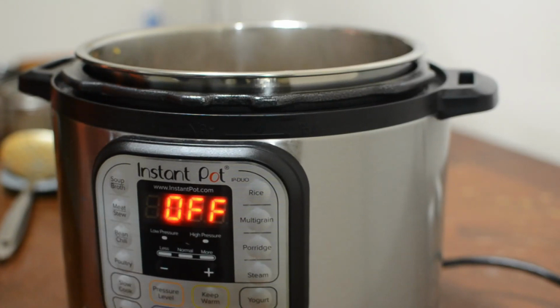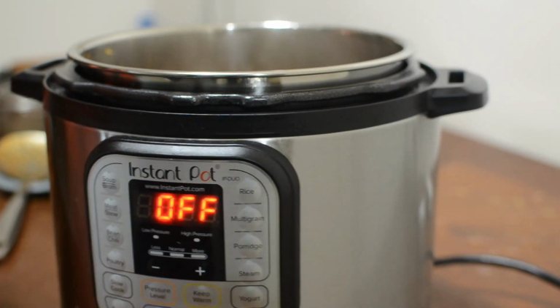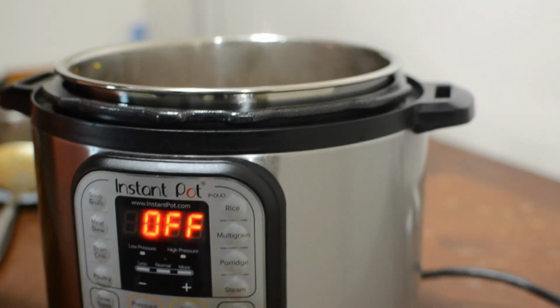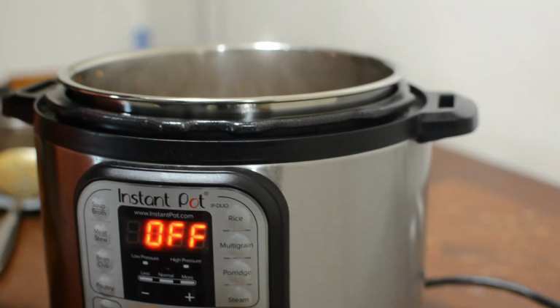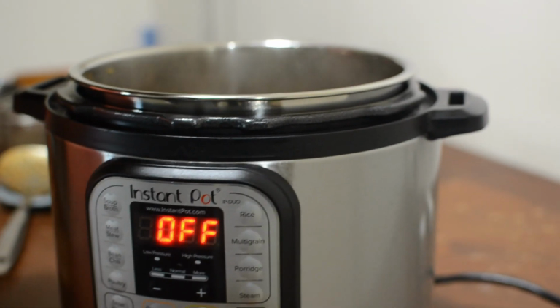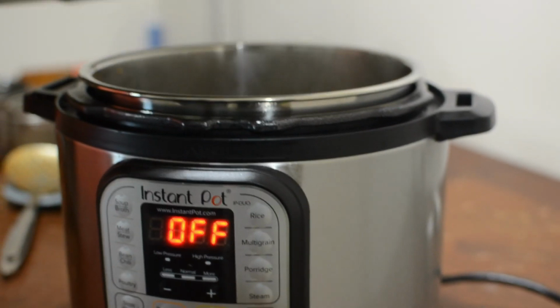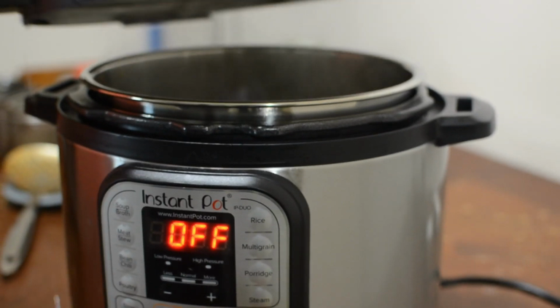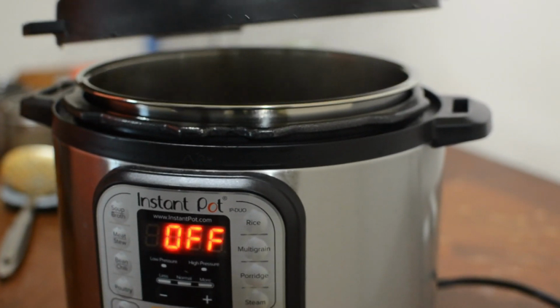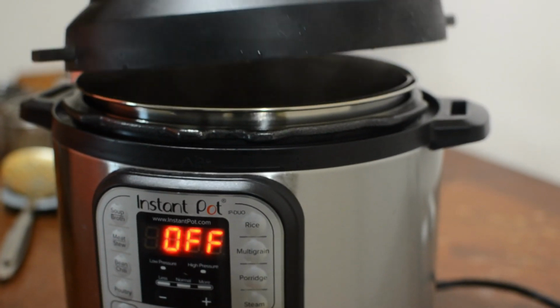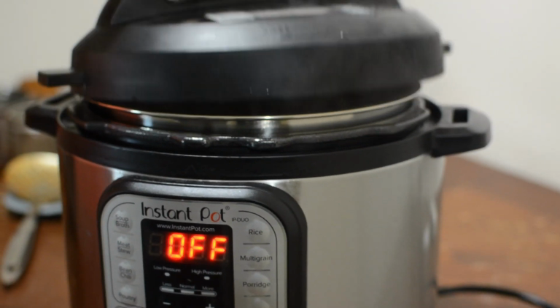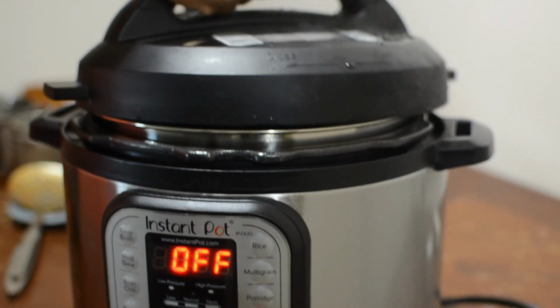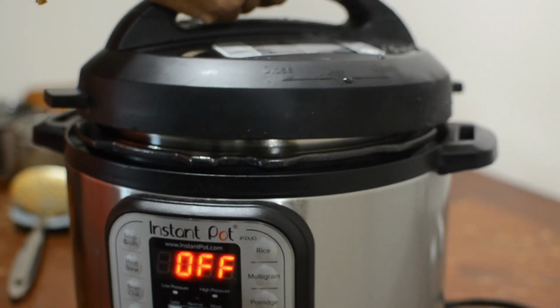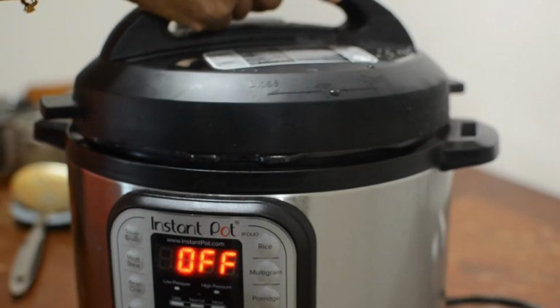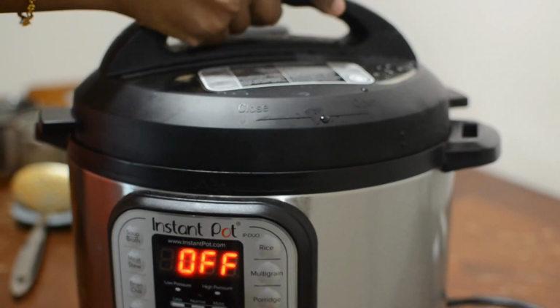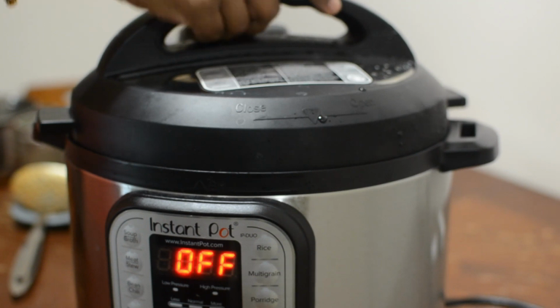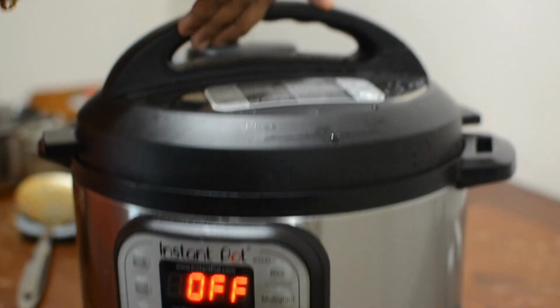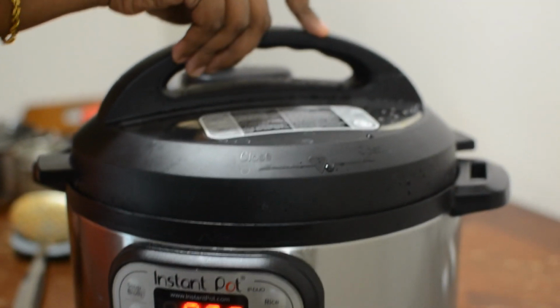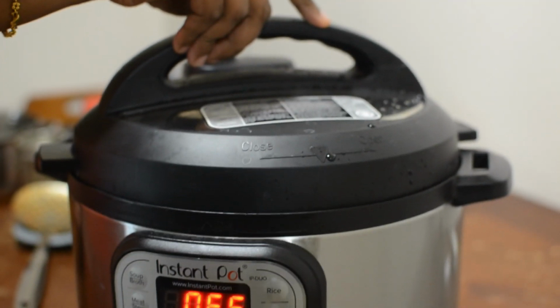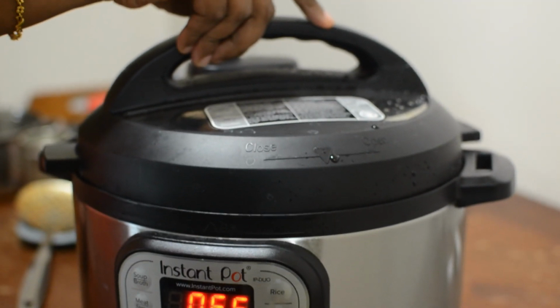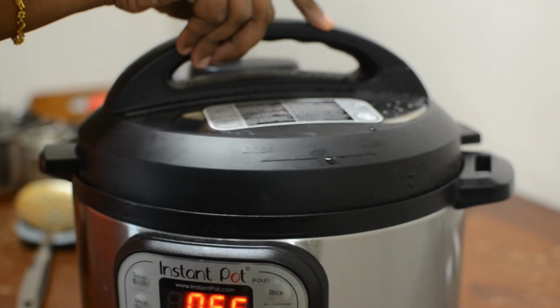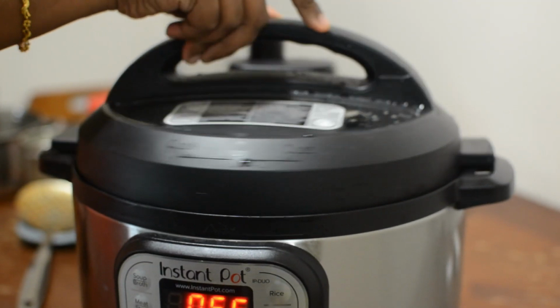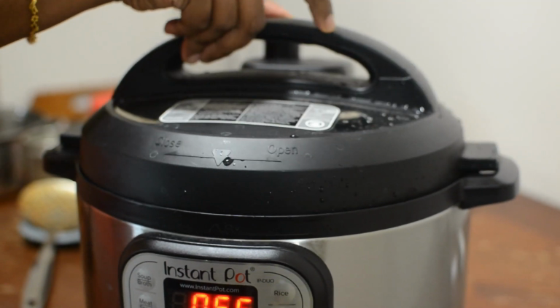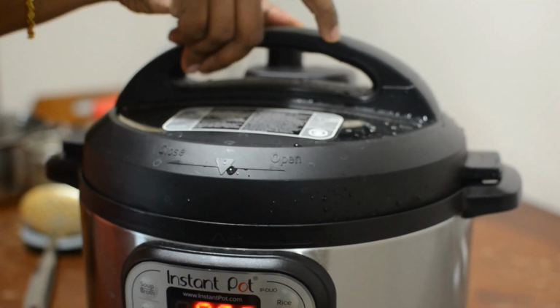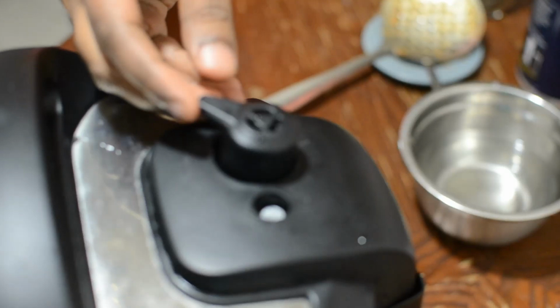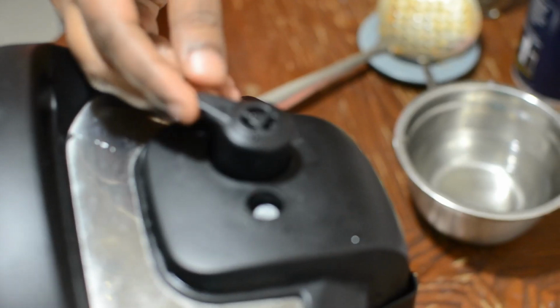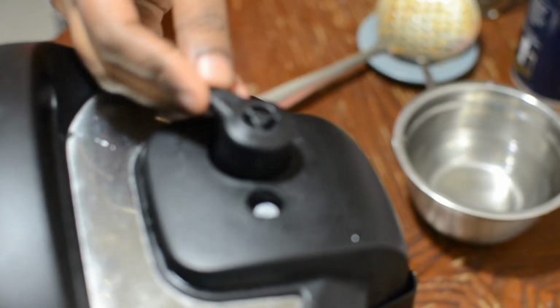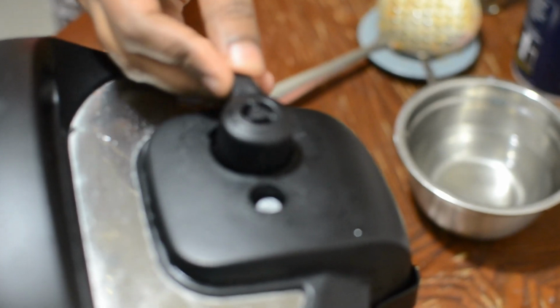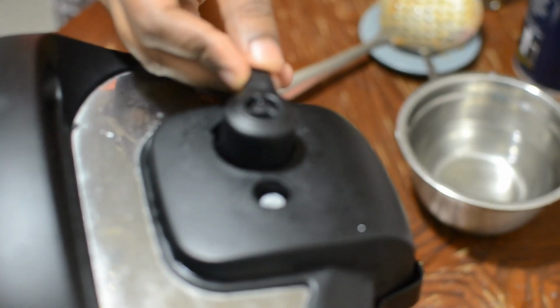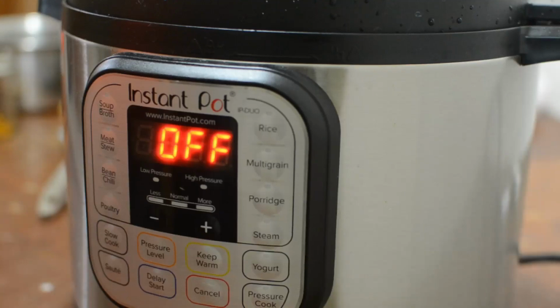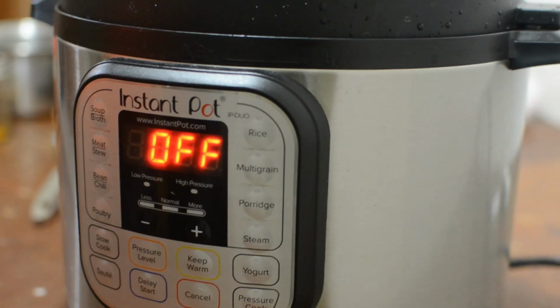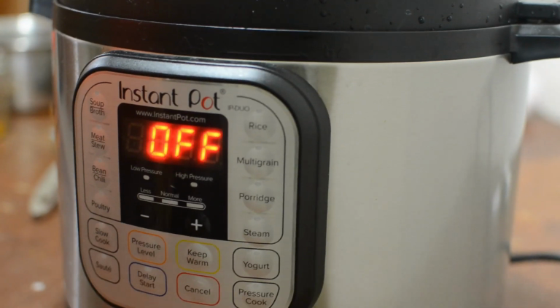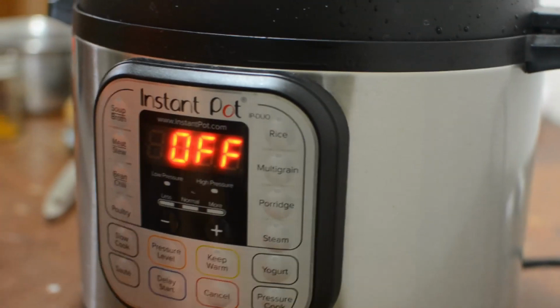Now let's put it in pressure cooker mode. Set it for 25 minutes in pressure cooker mode.